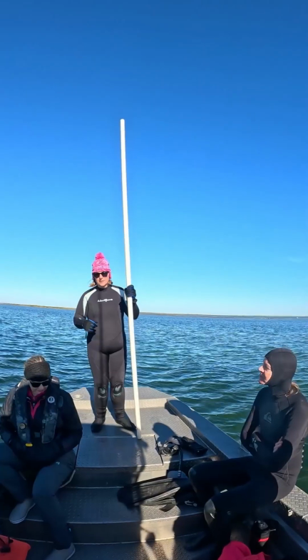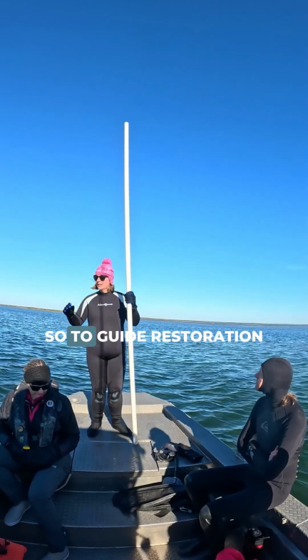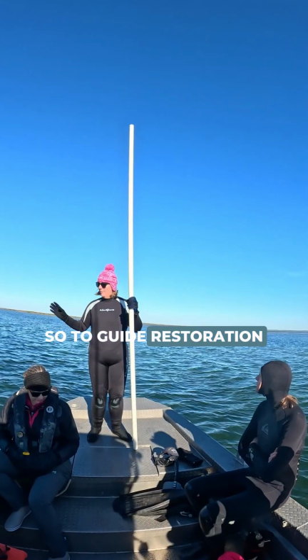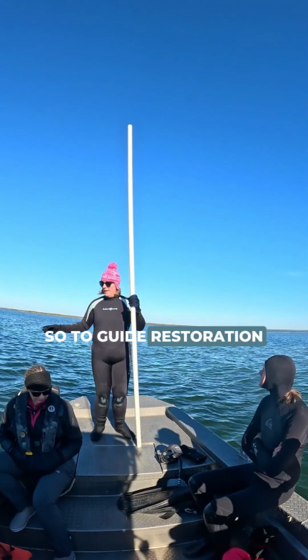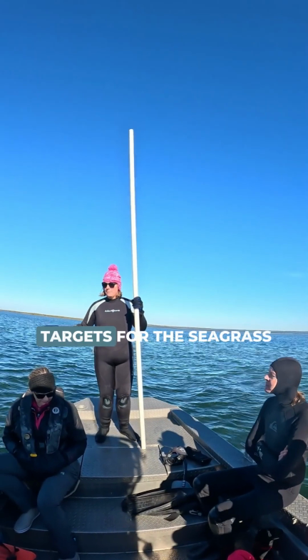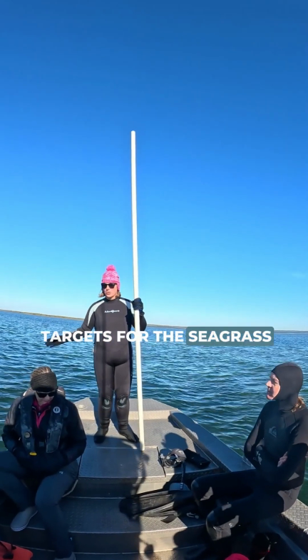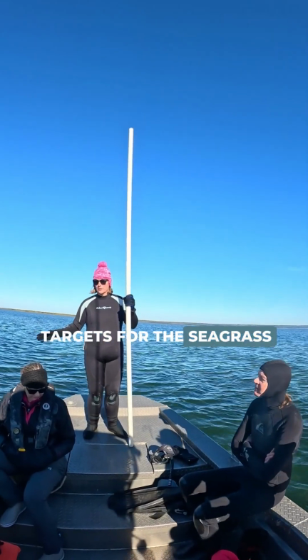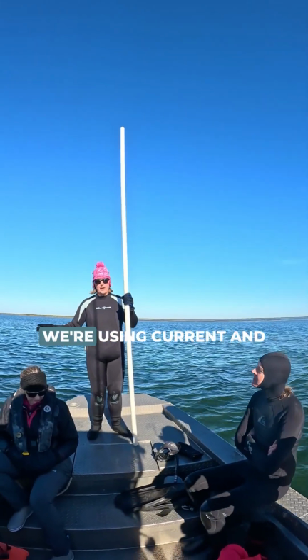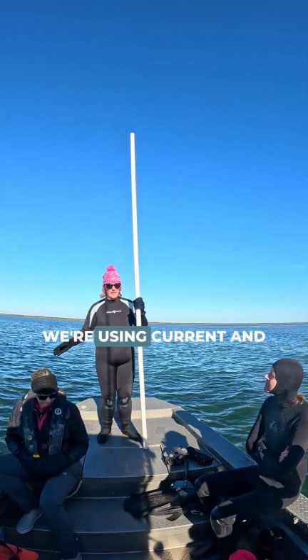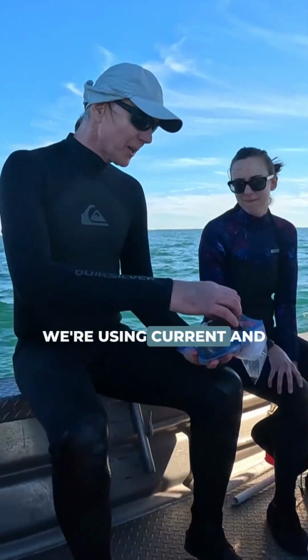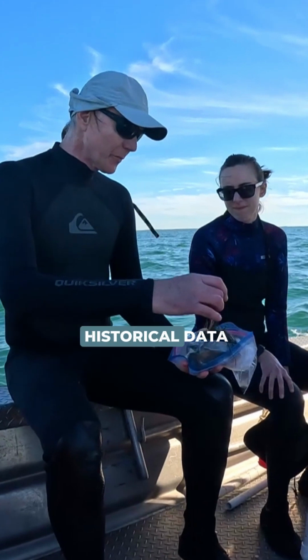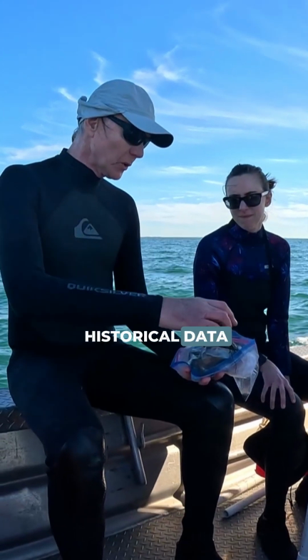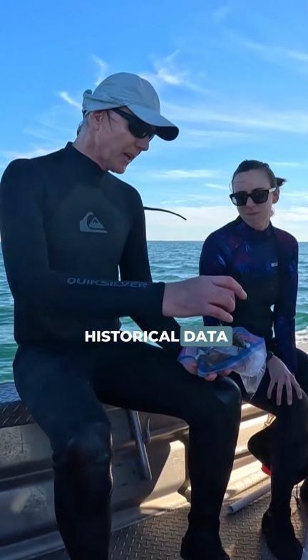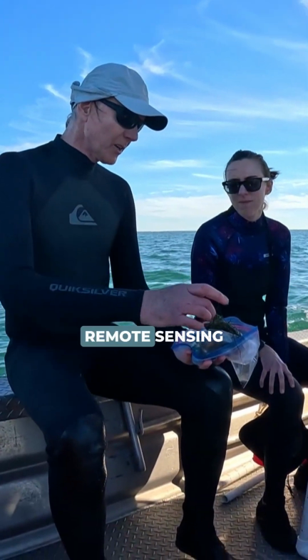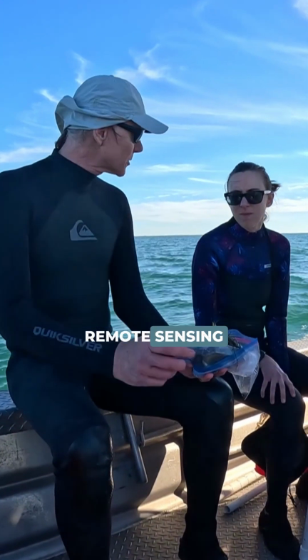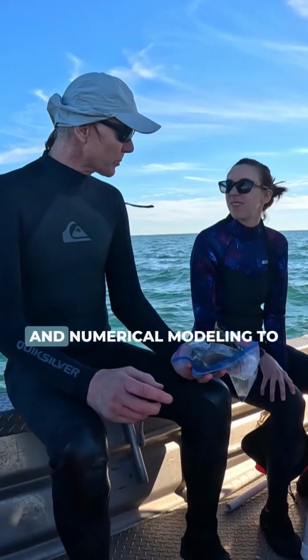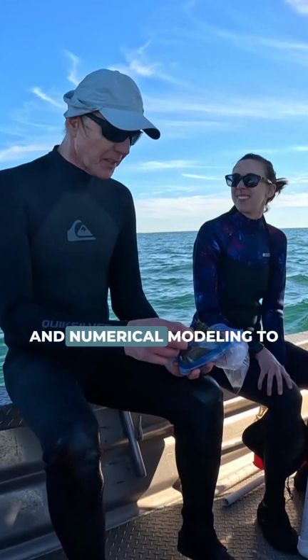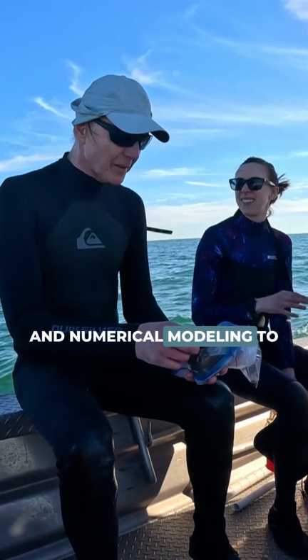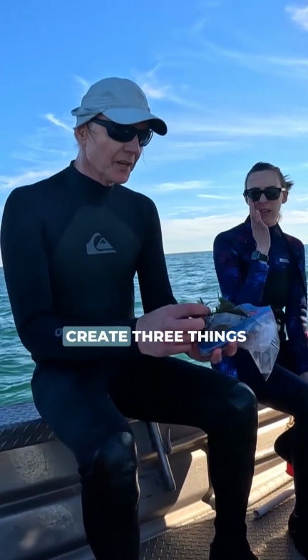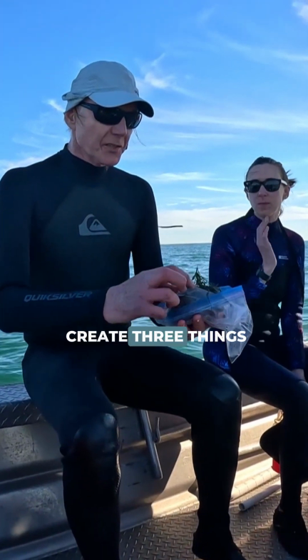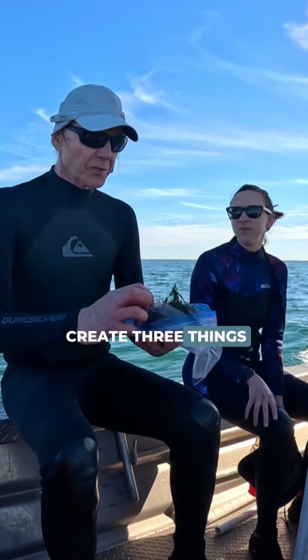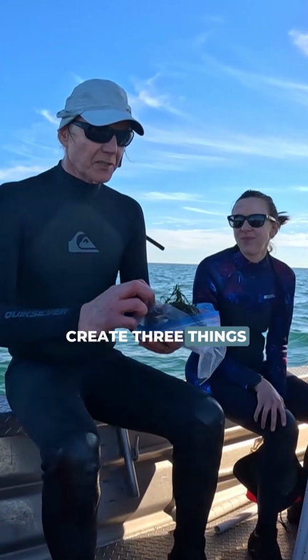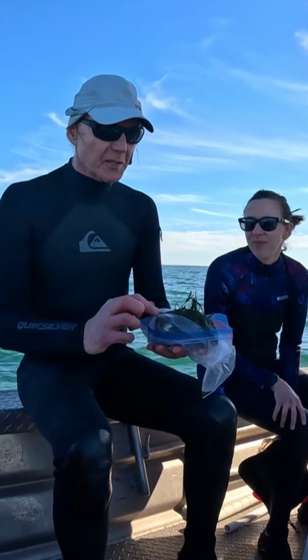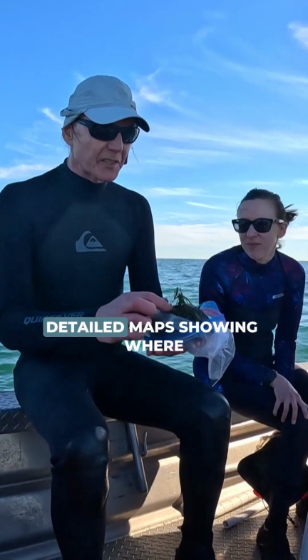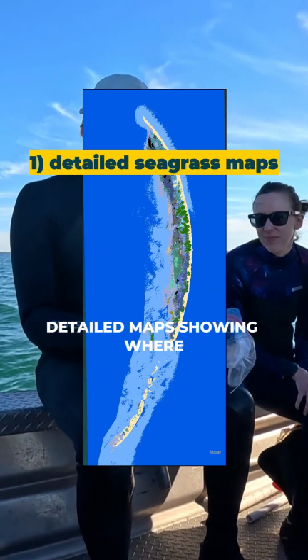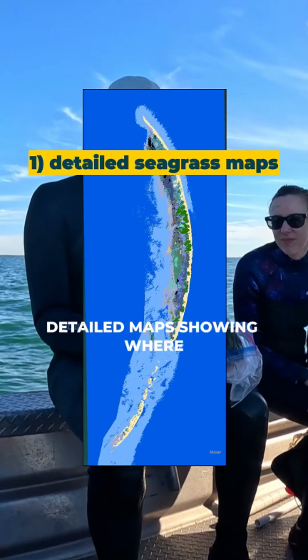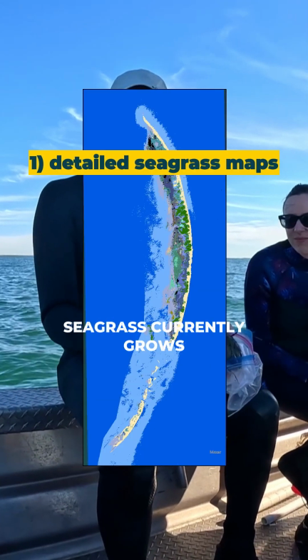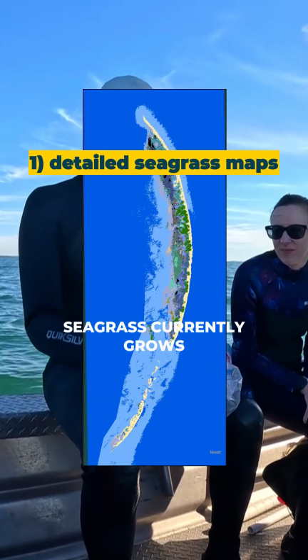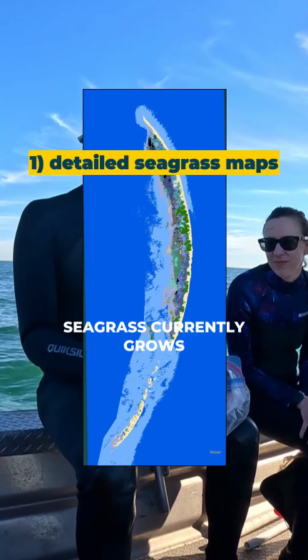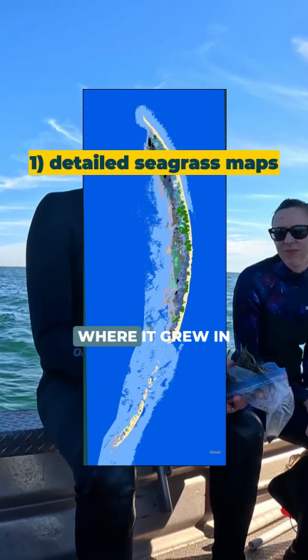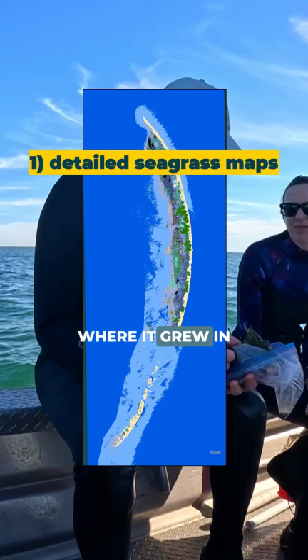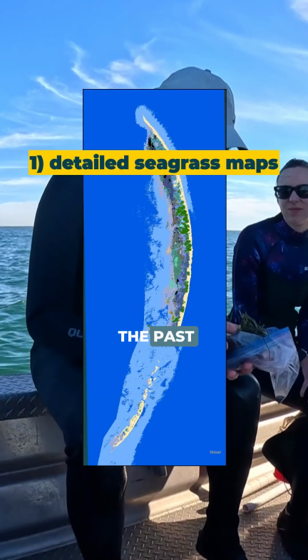To guide restoration targets for the seagrass, we're using current and historical data, remote sensing, and numerical modeling to create three things: detailed maps showing where seagrass currently grows, where it grew in the past,